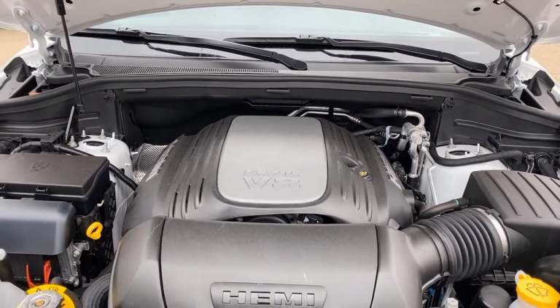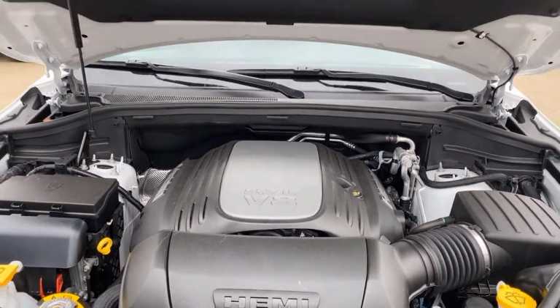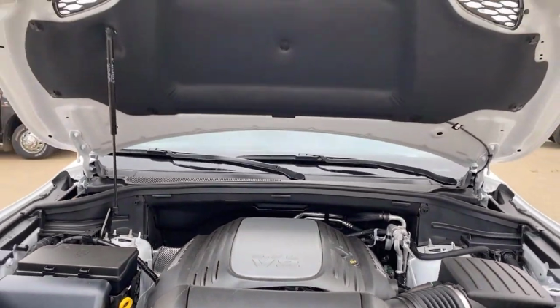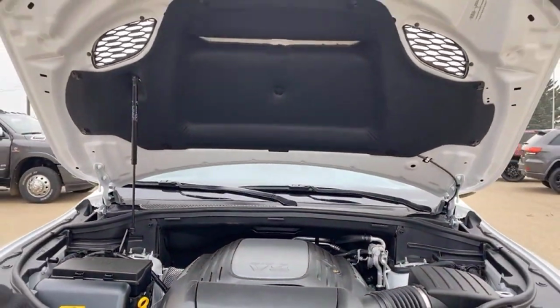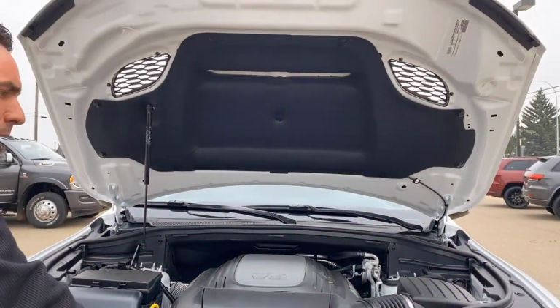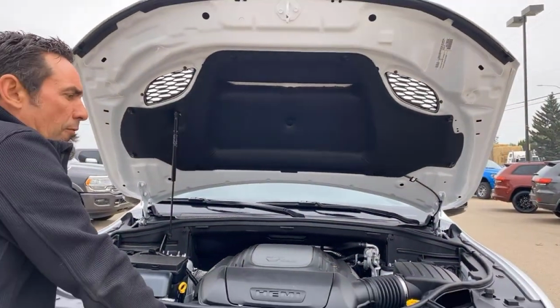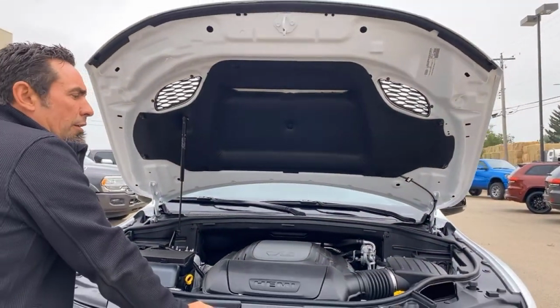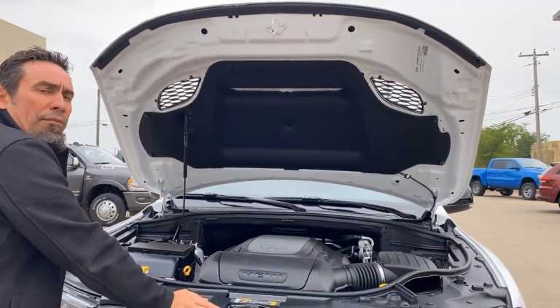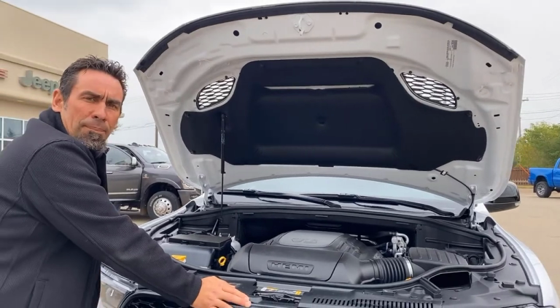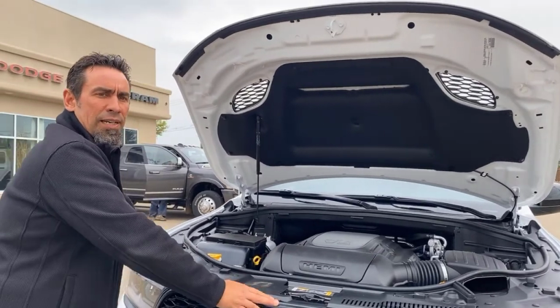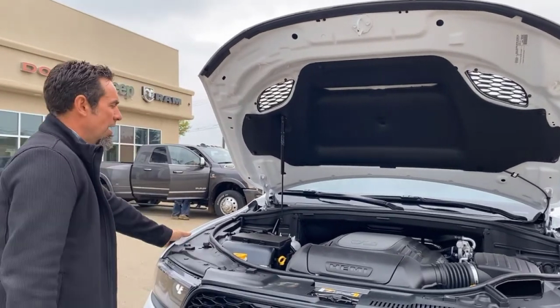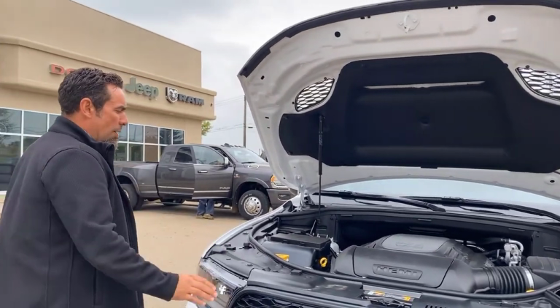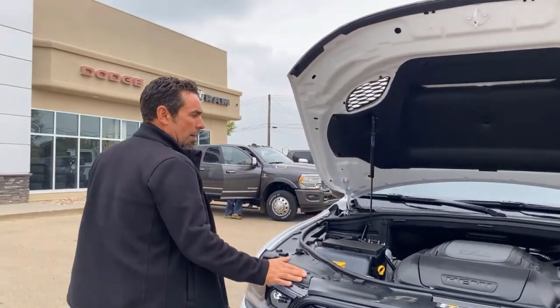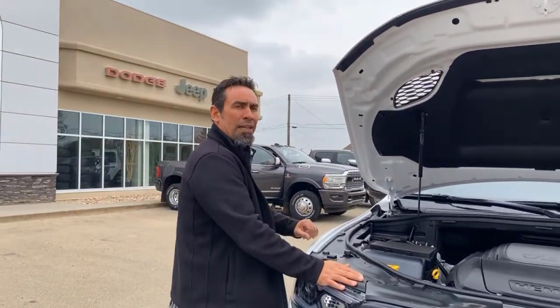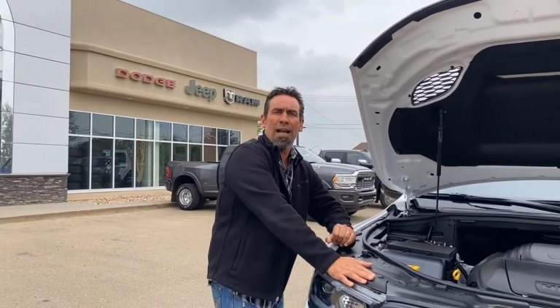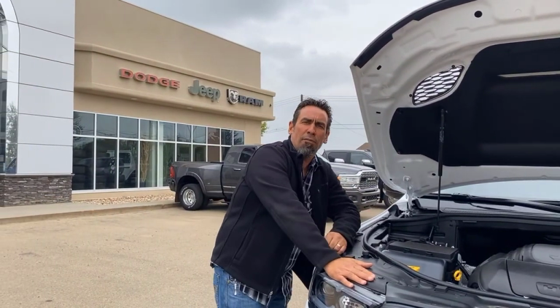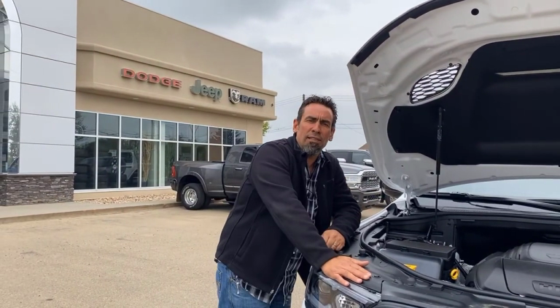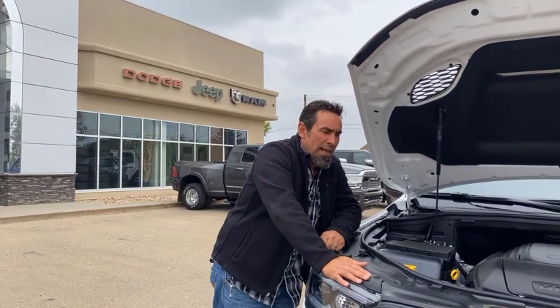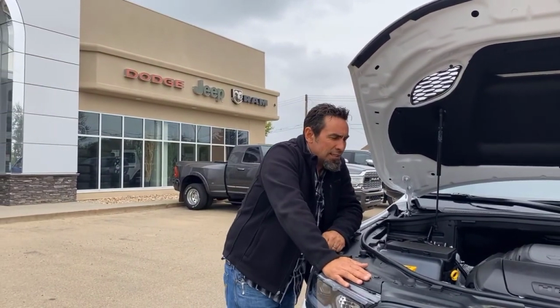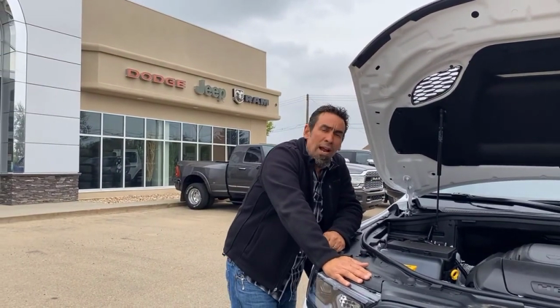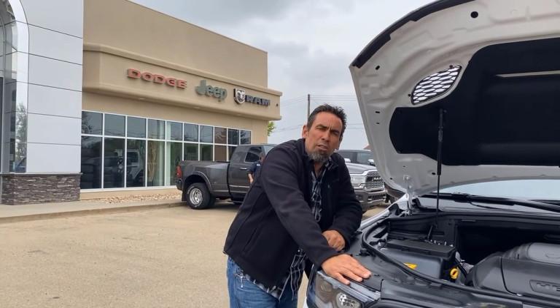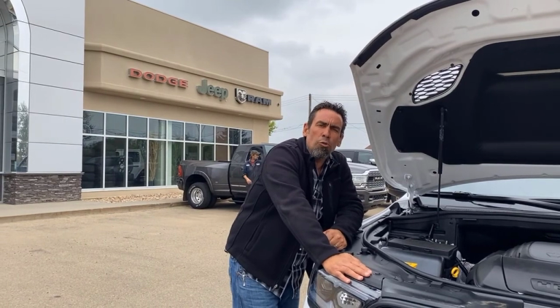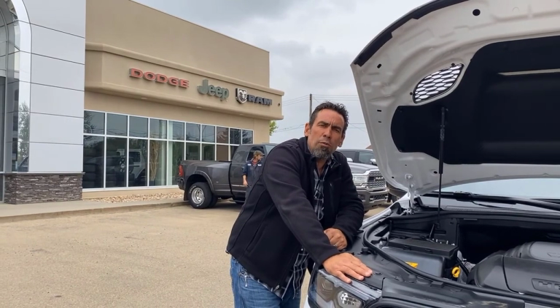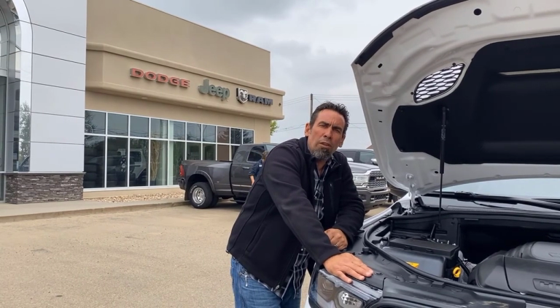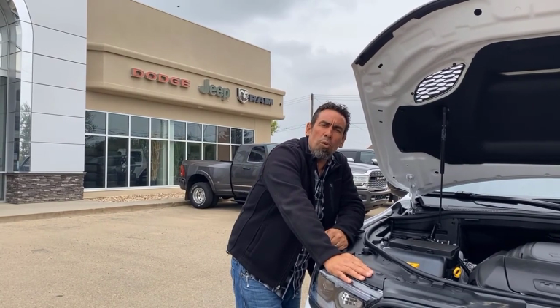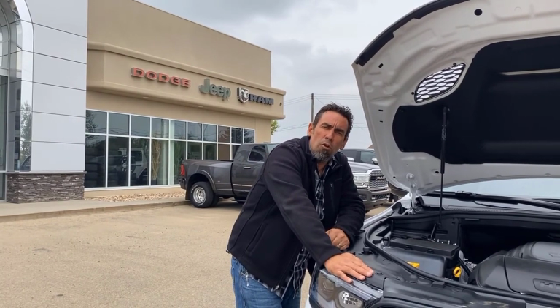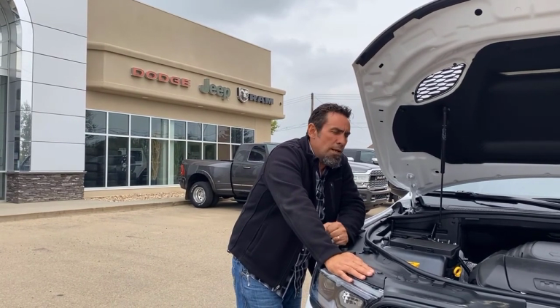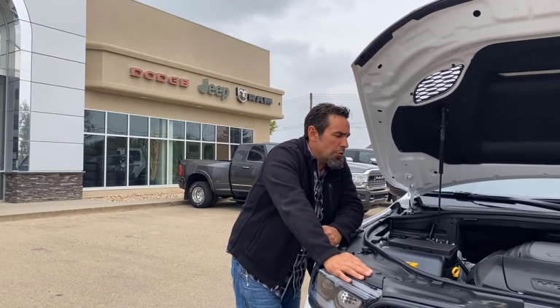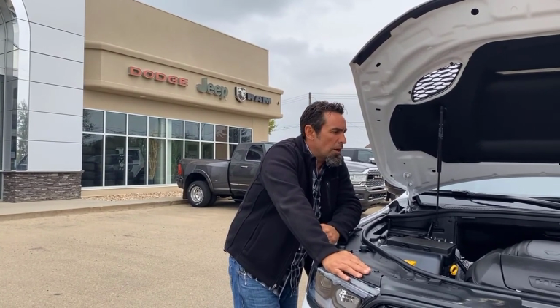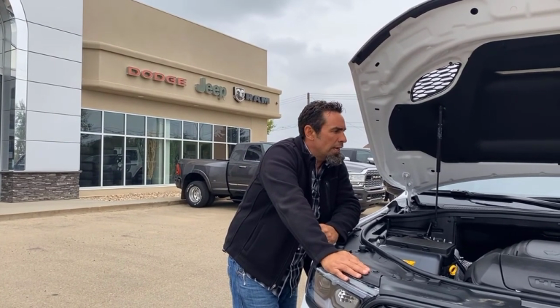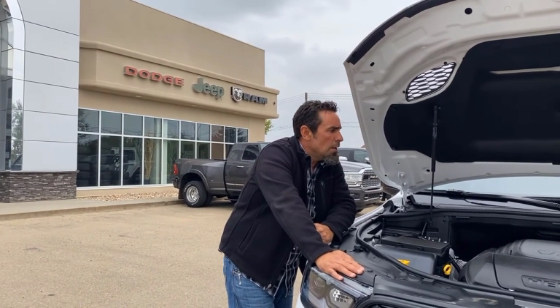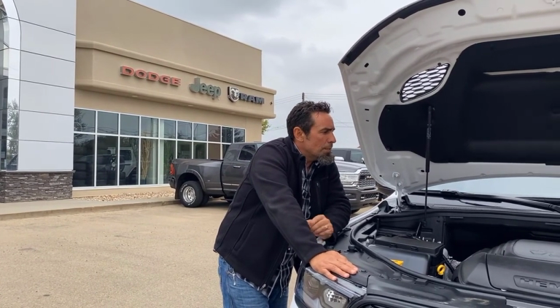It's got the beautiful 5.7-liter Hemi in there — lots of get-up-and-go for an SUV. This Durango is all-wheel drive with a four-wheel-drive low feature as well, so it'll put a big smile on your face going down the highway.